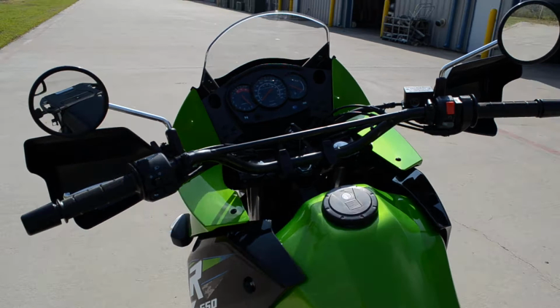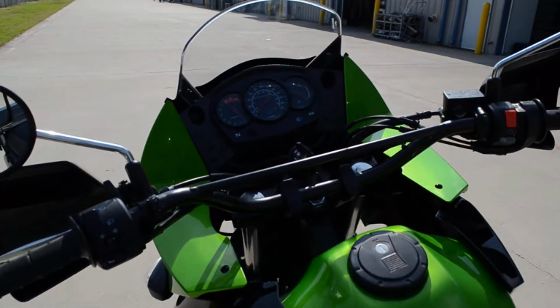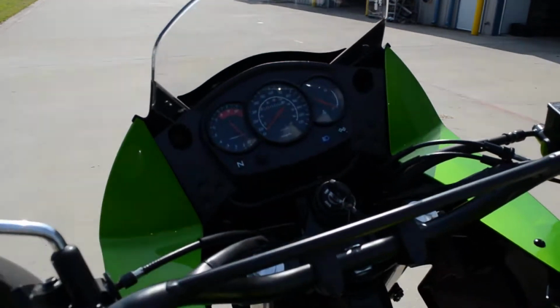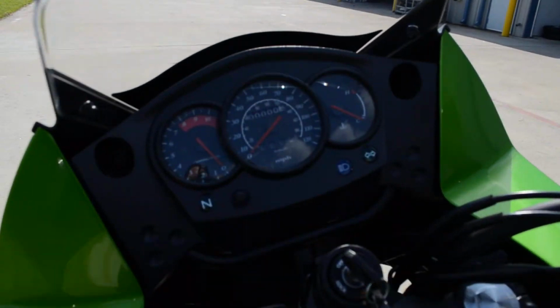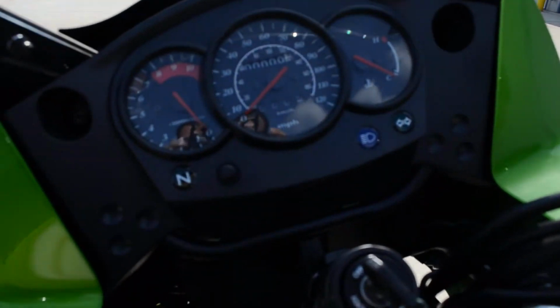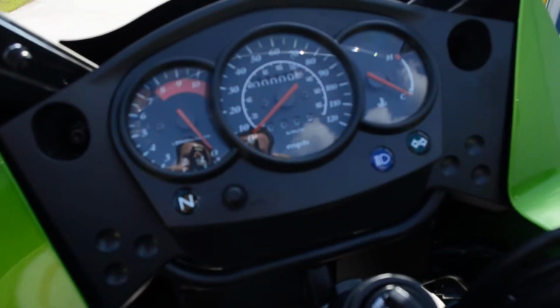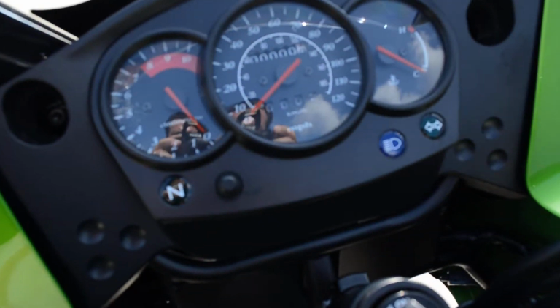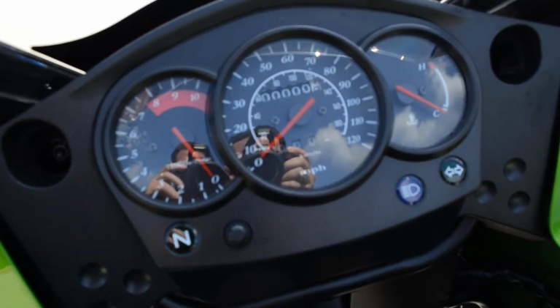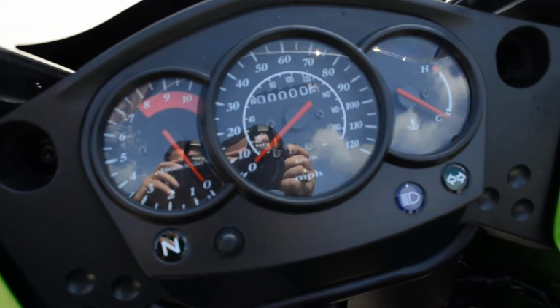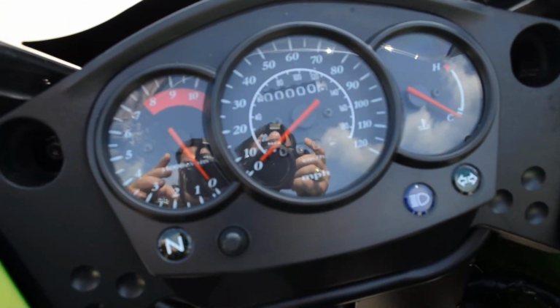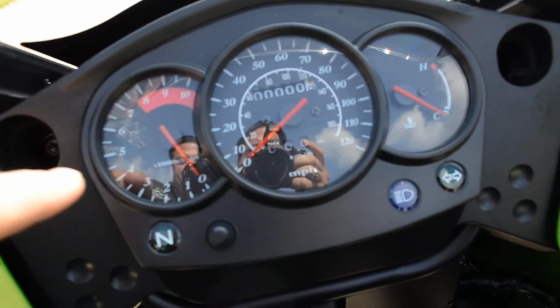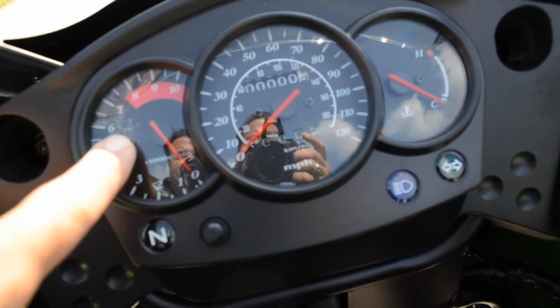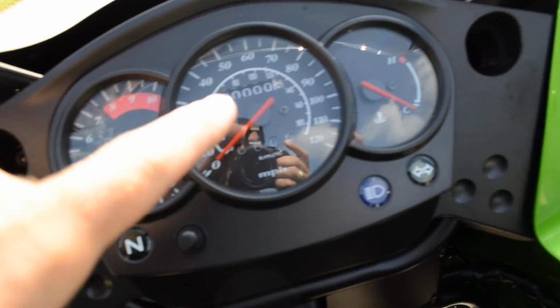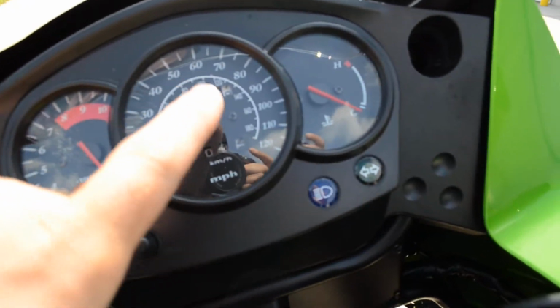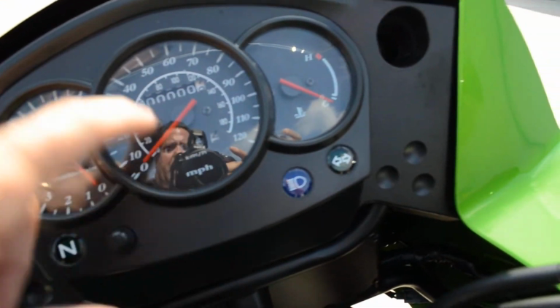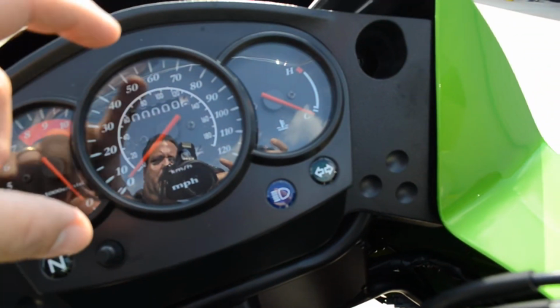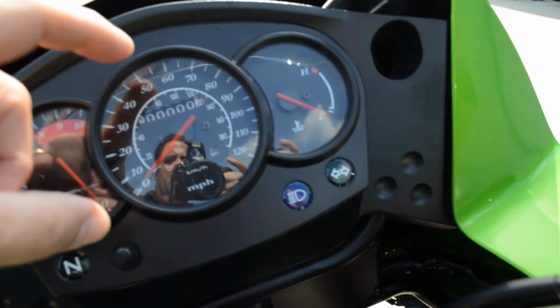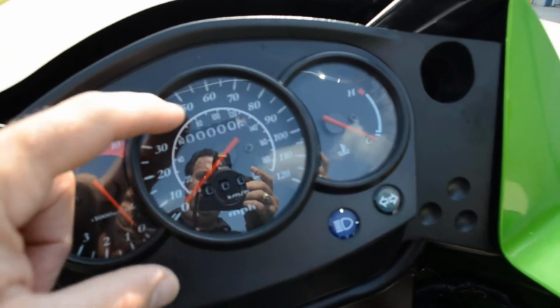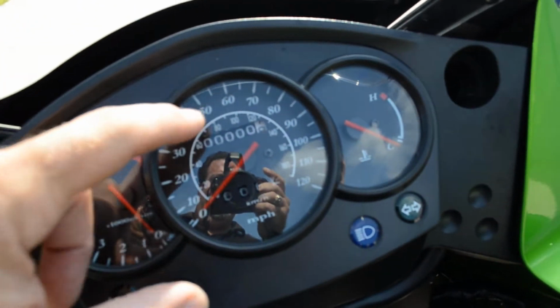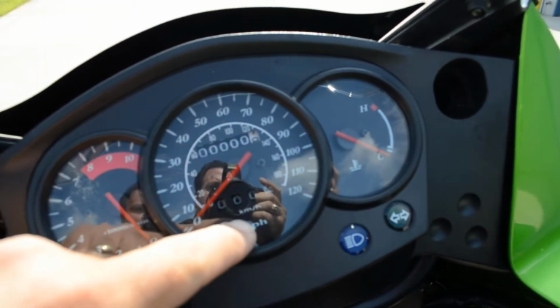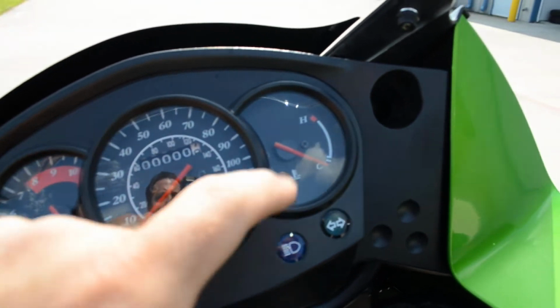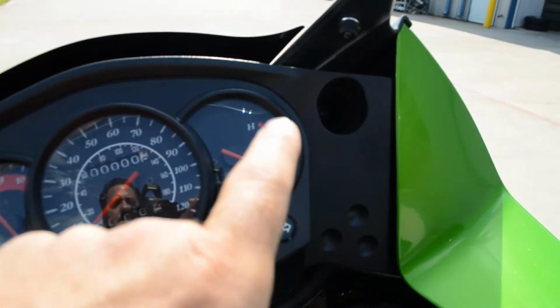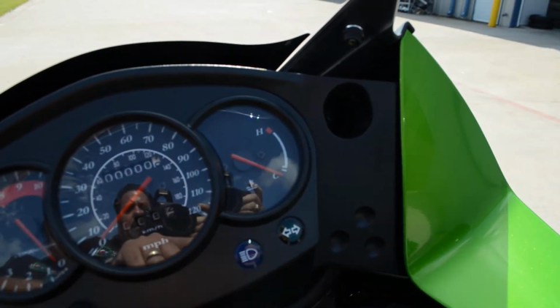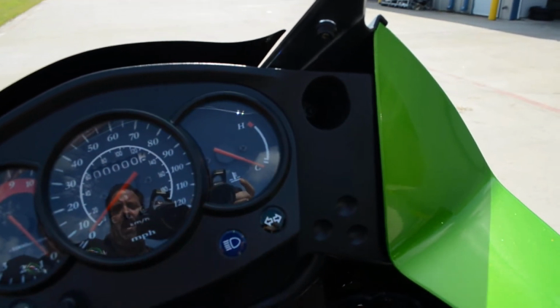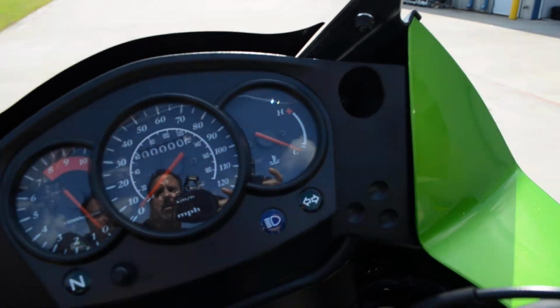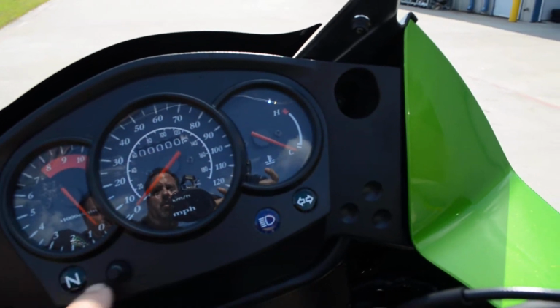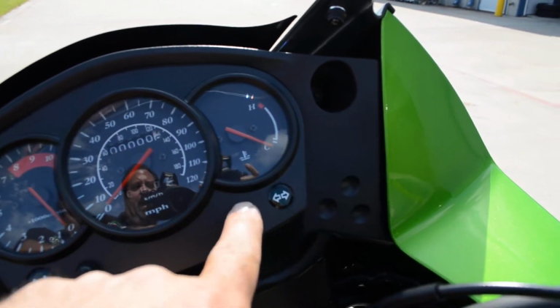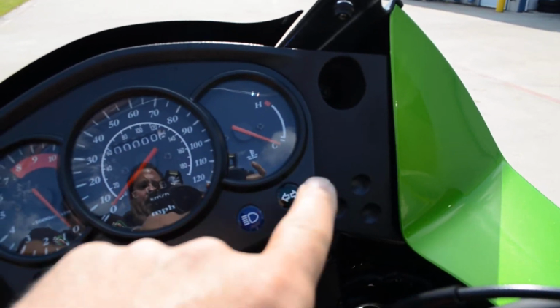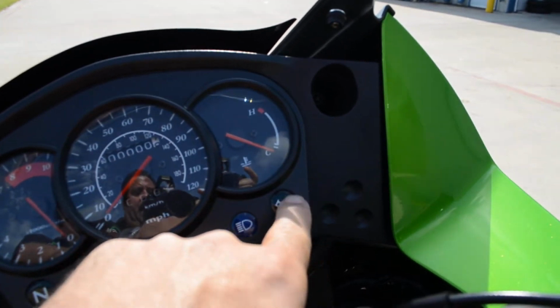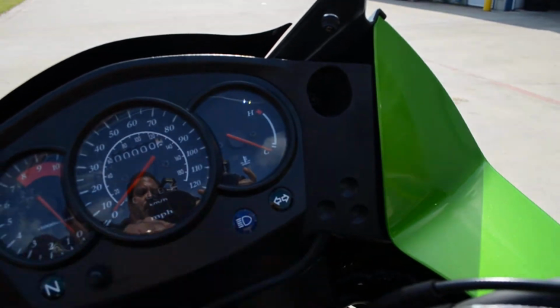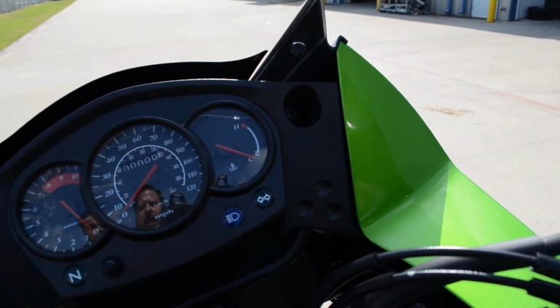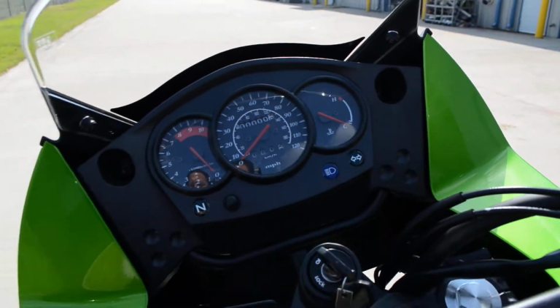Let's take a look at the instrumentation. This has got a tachometer, a speedometer, odometer, trip meter, temperature gauge, neutral light, high beam indicator, and turn signal indicators.